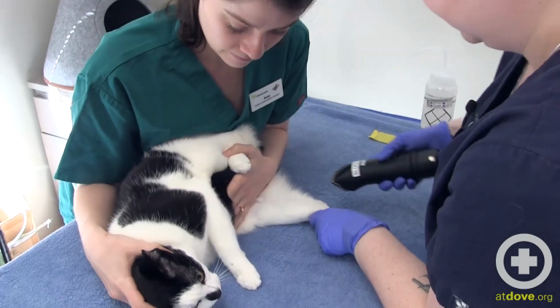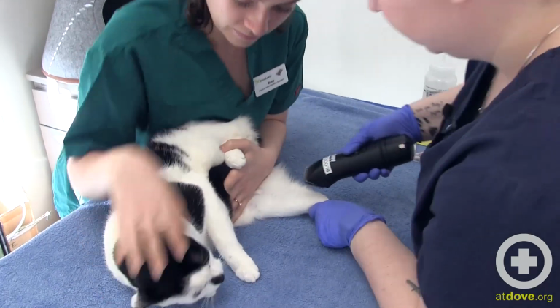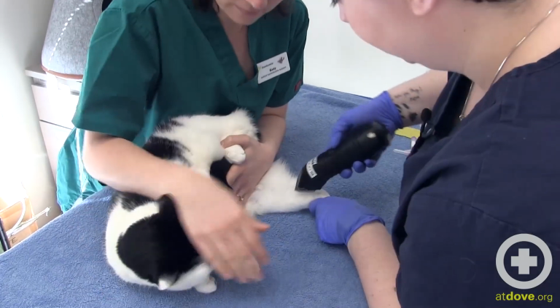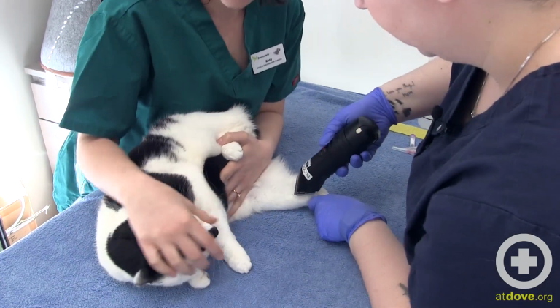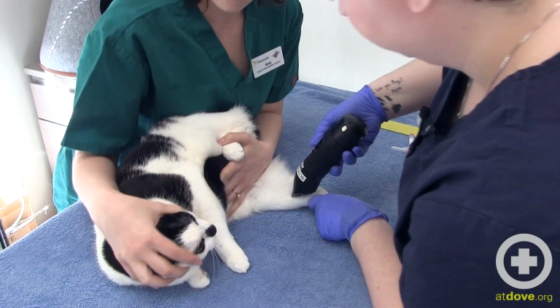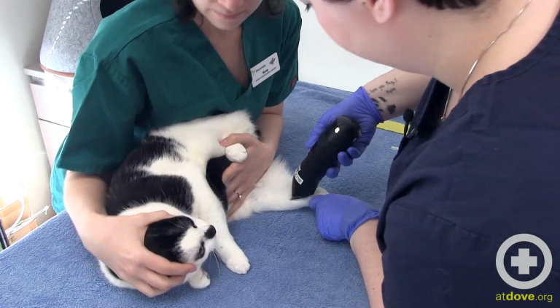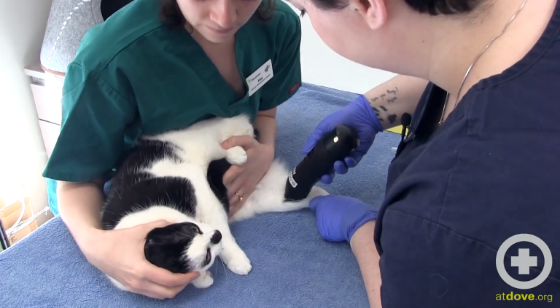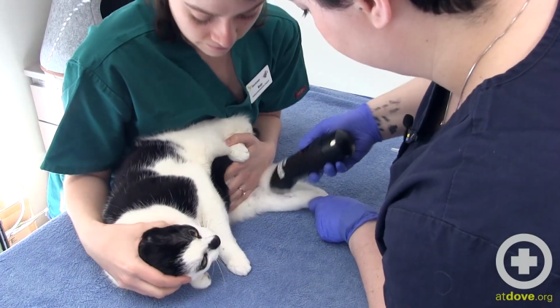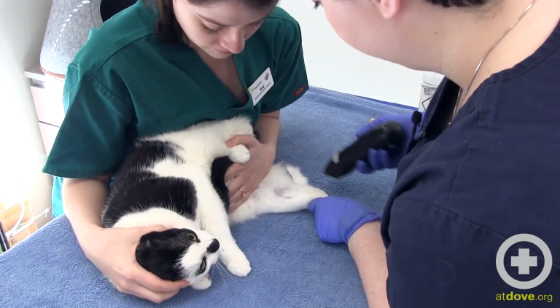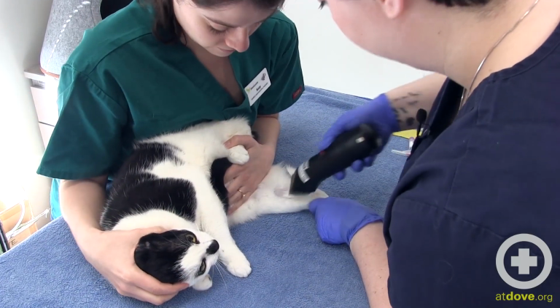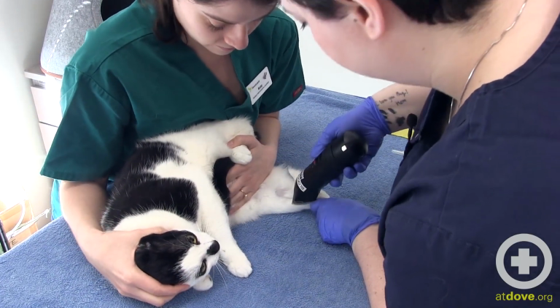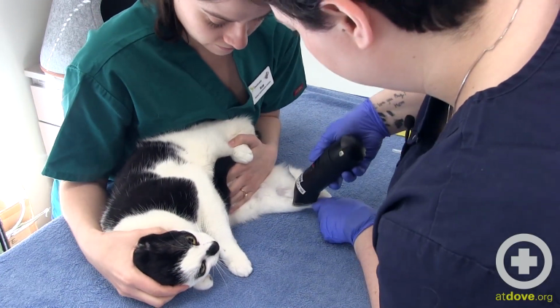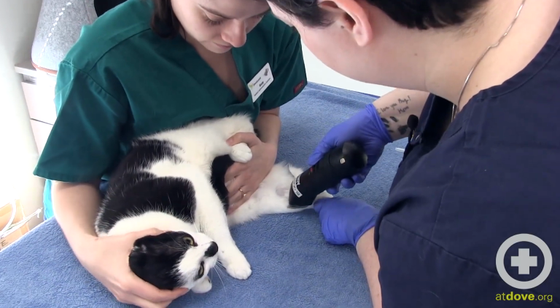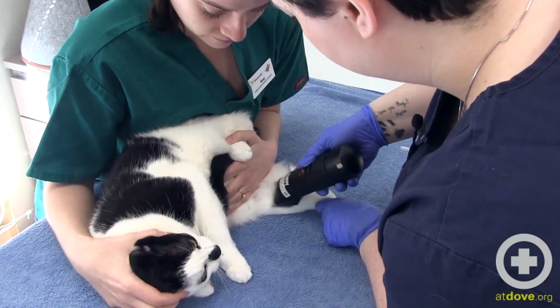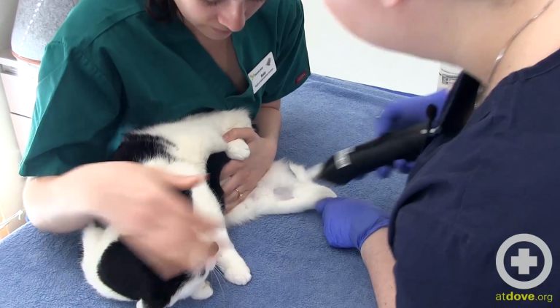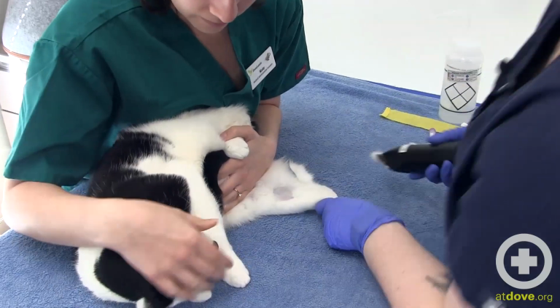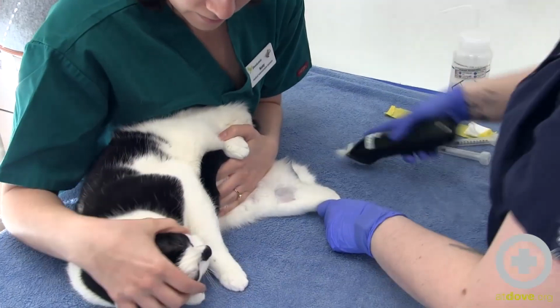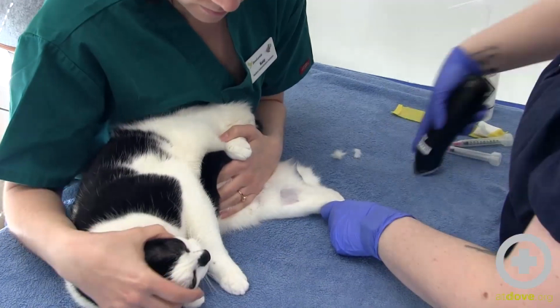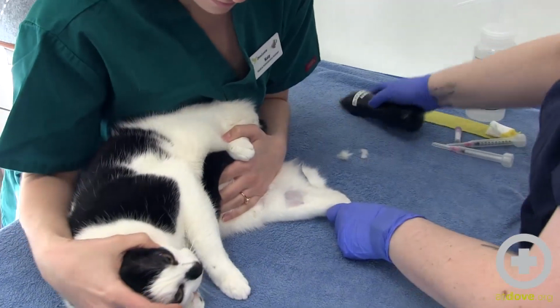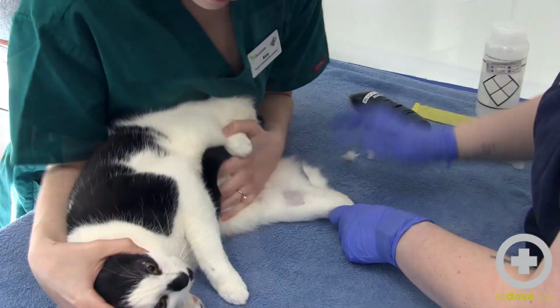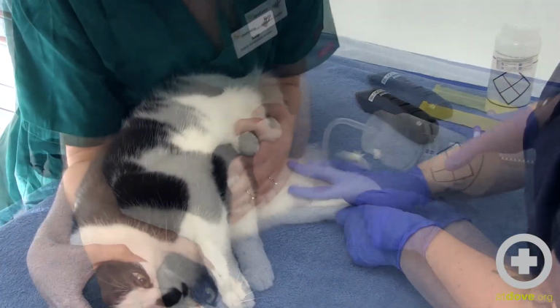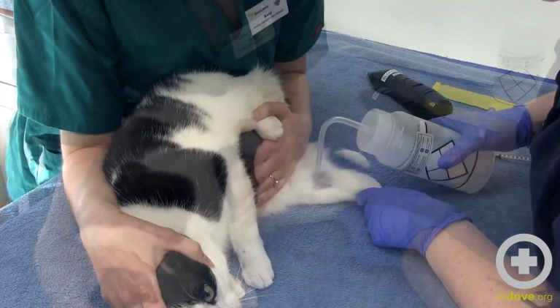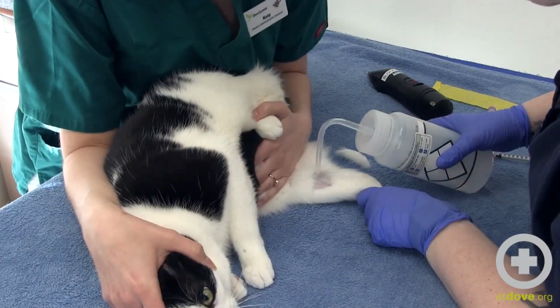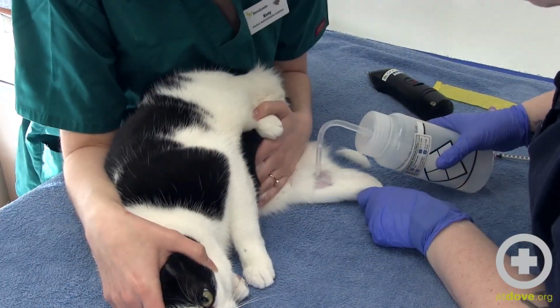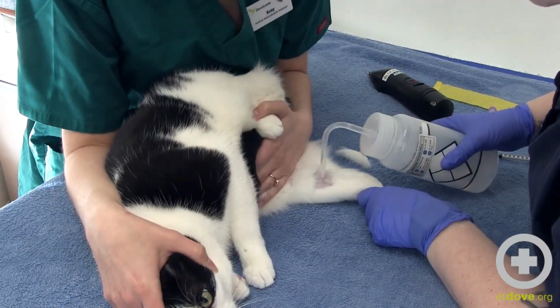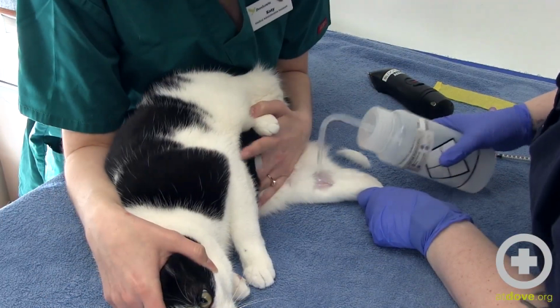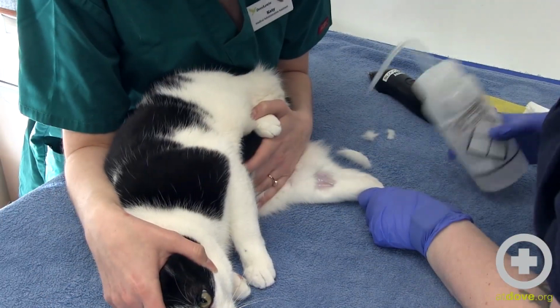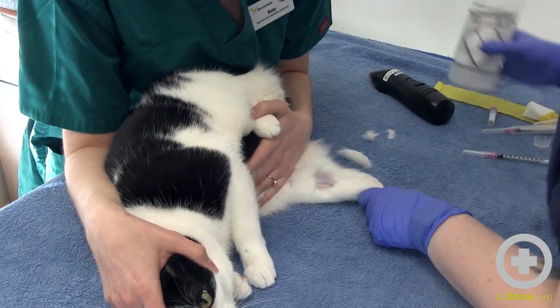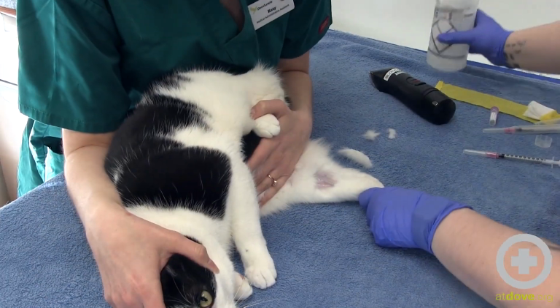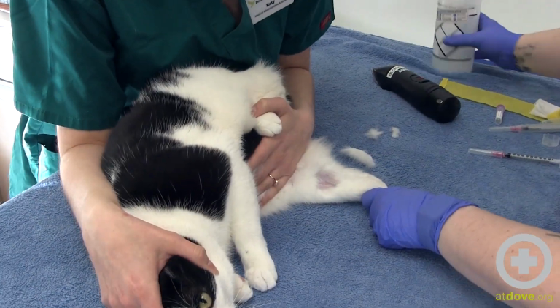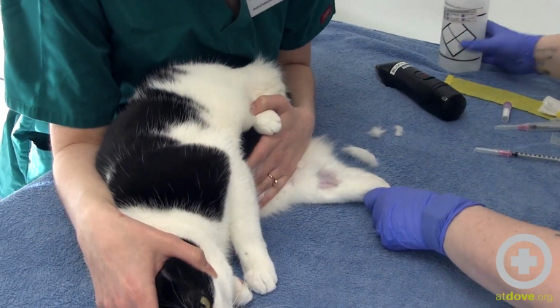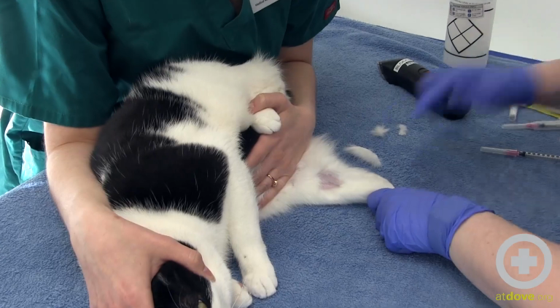I'm just going to shave a spot on her leg here so I can see the vein. Then put alcohol to wet the vein and visualize it better.